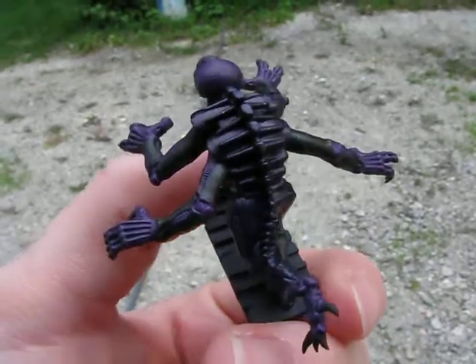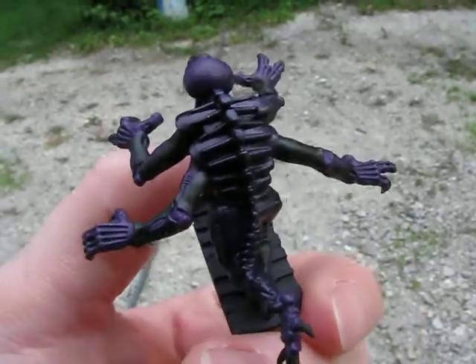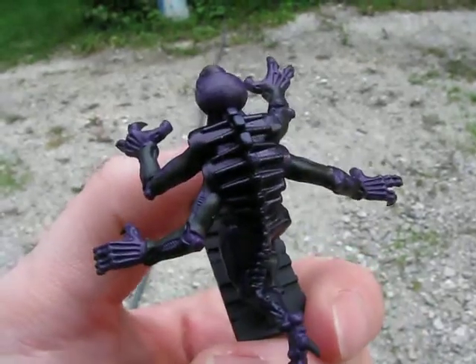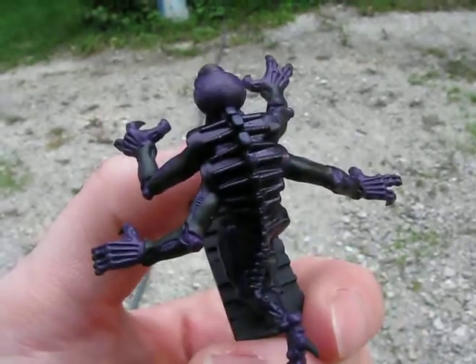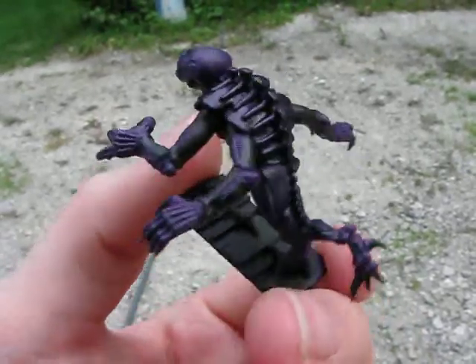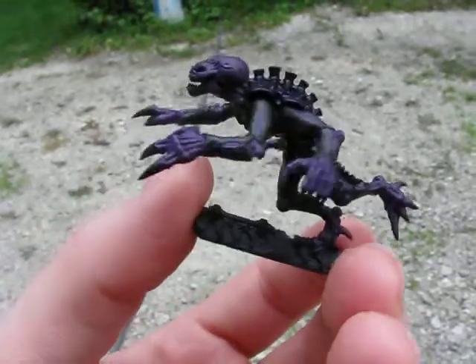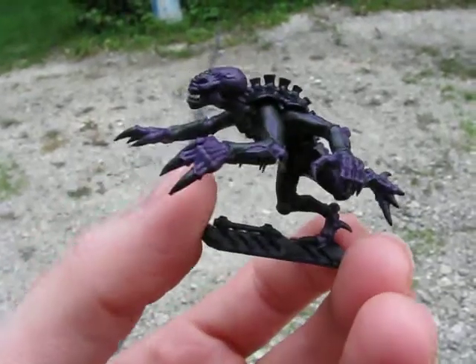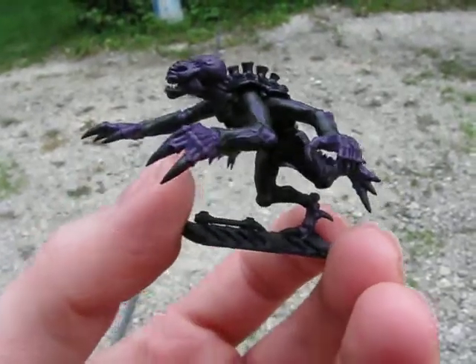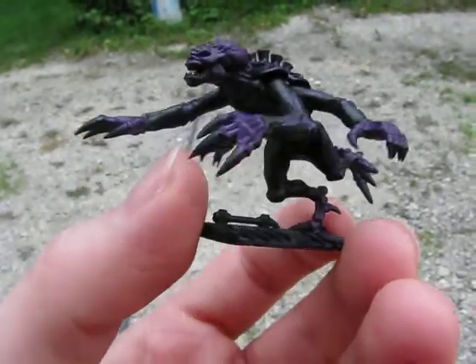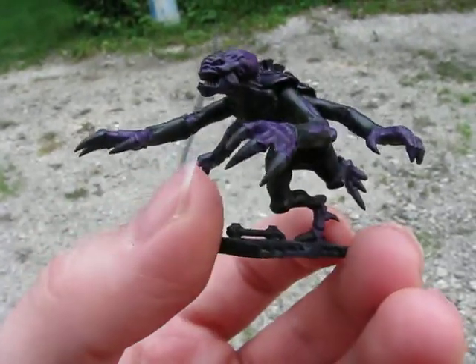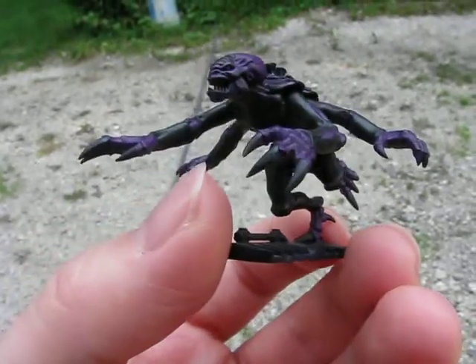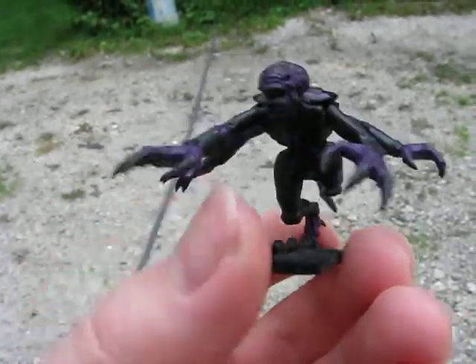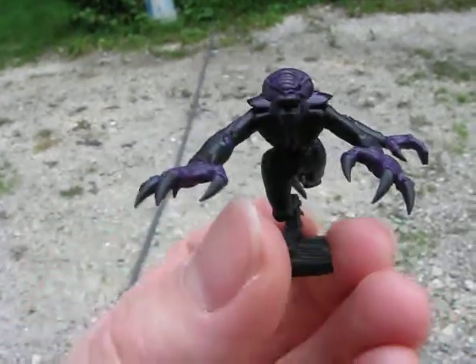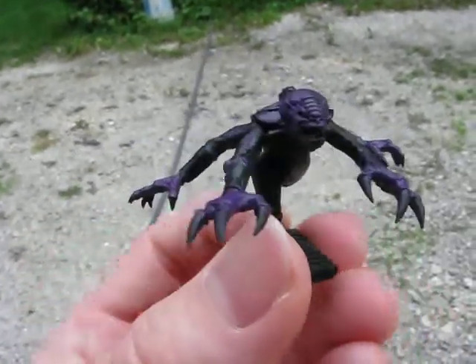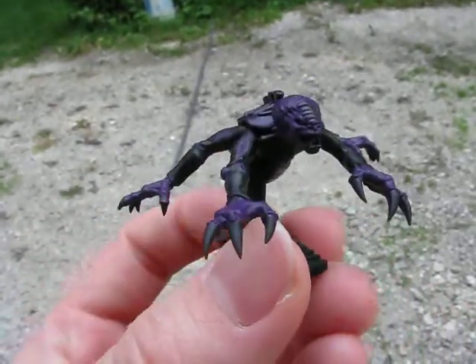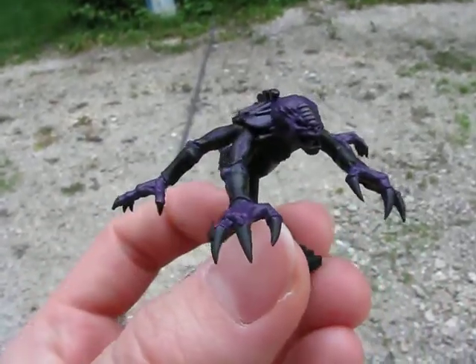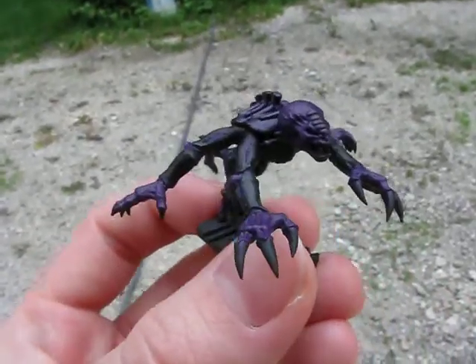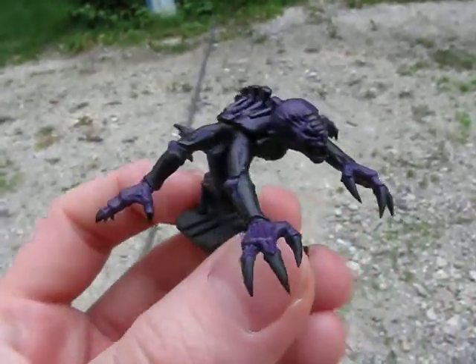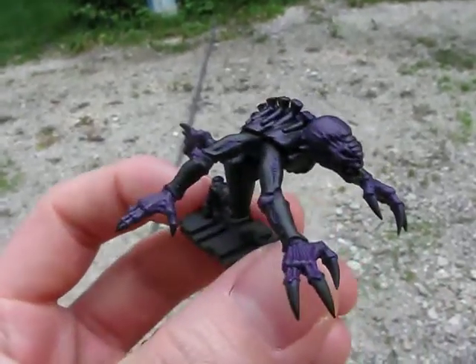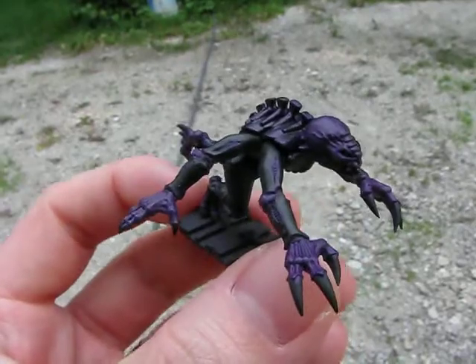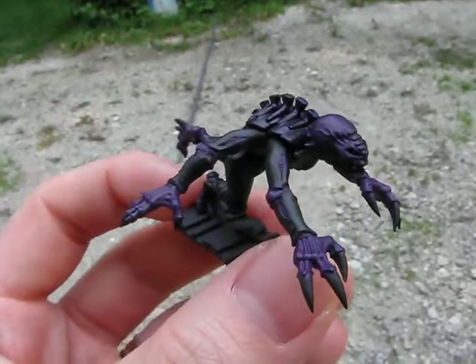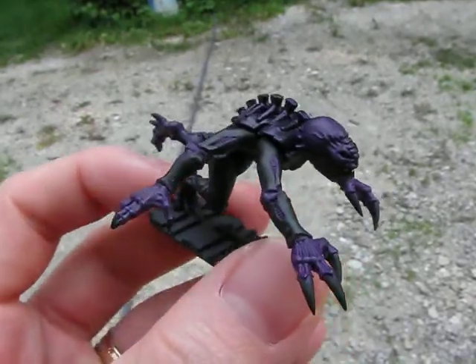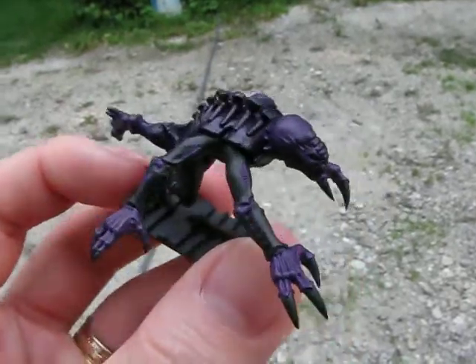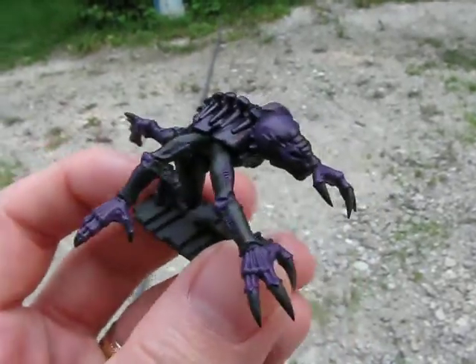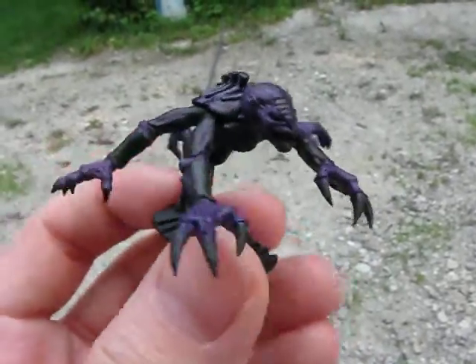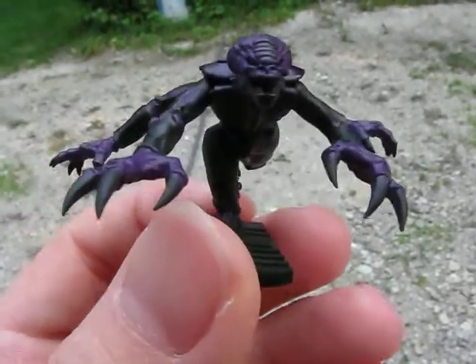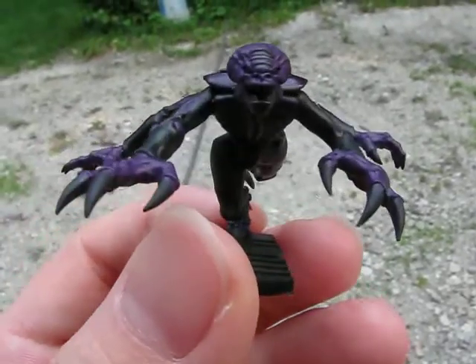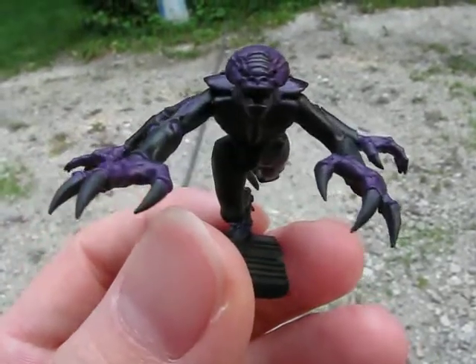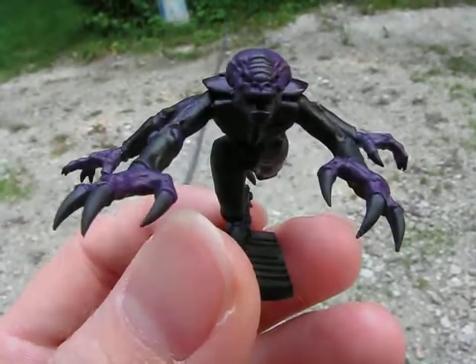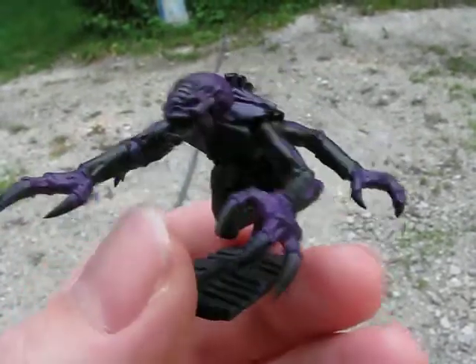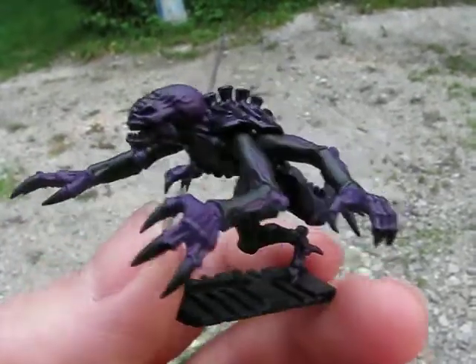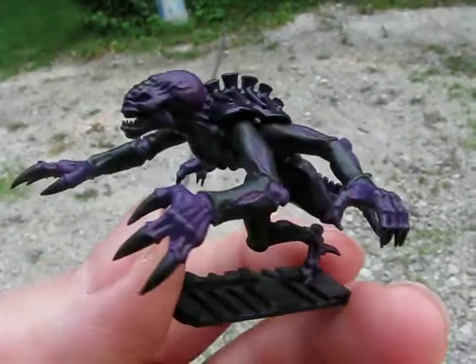And you'll see the end result as I add layers. So pretty simple right now.